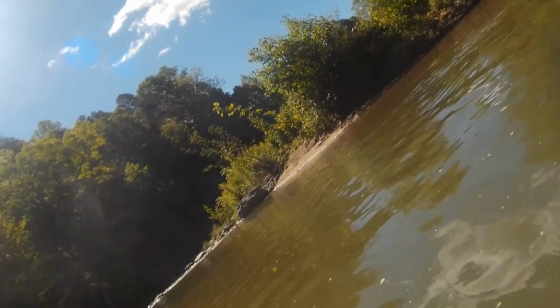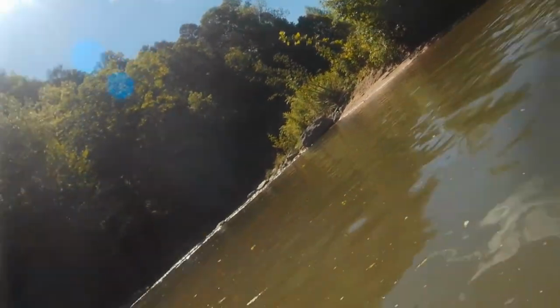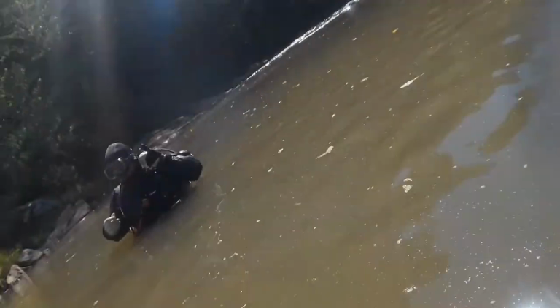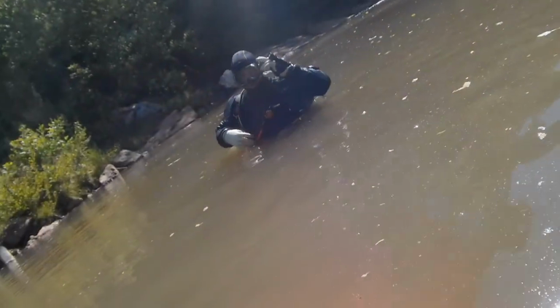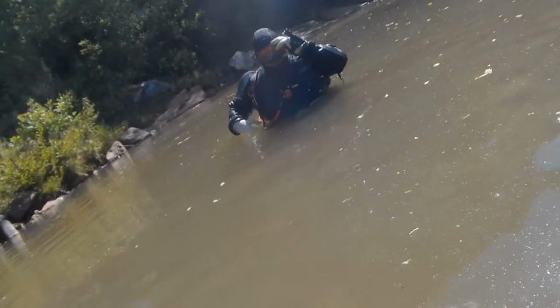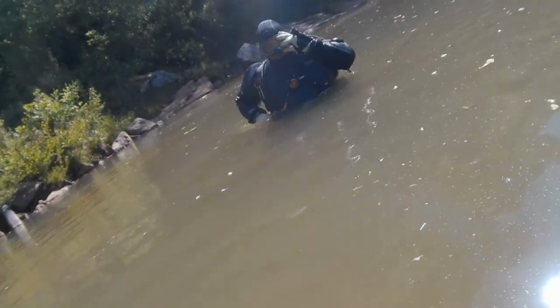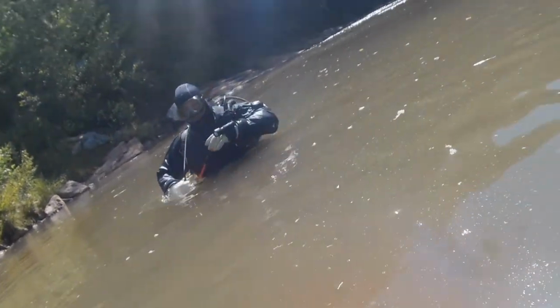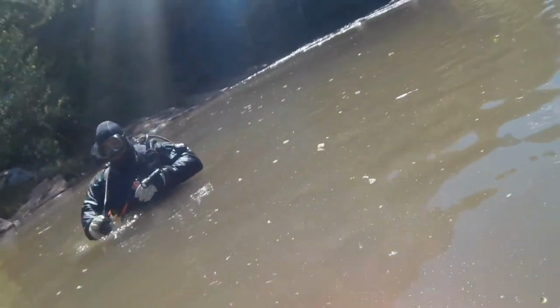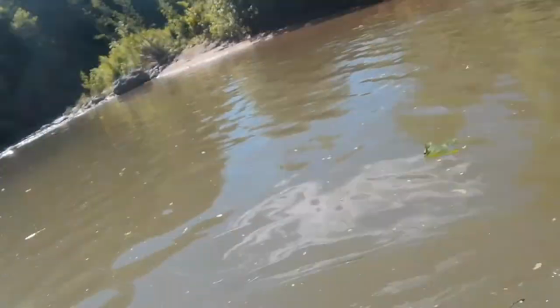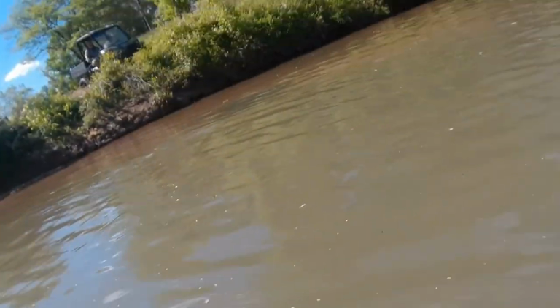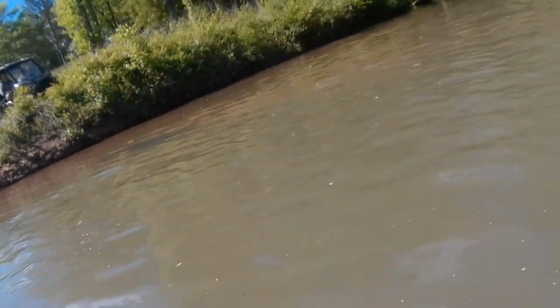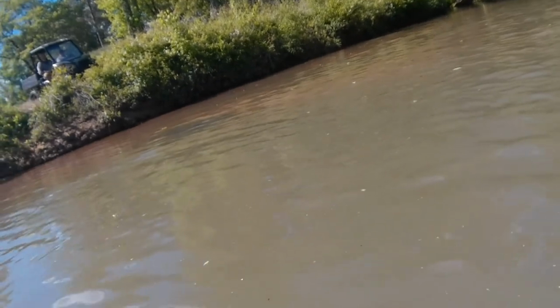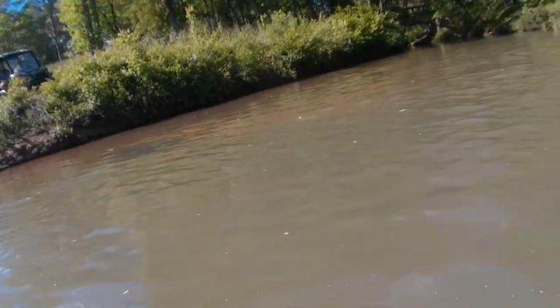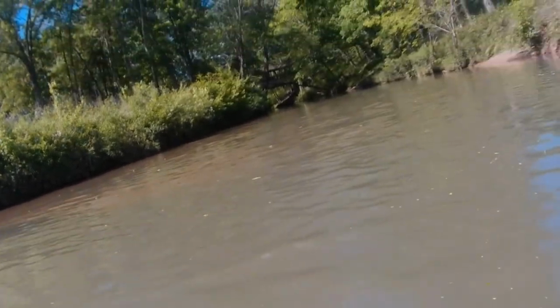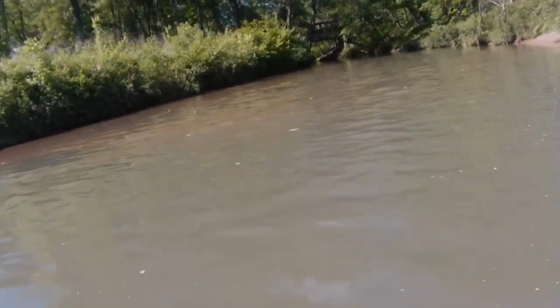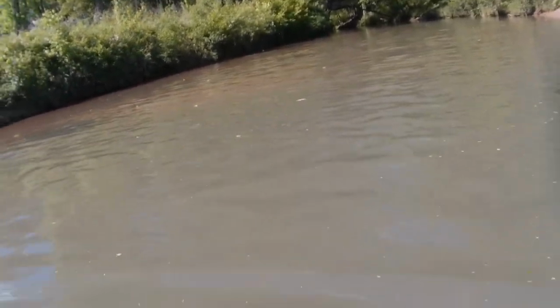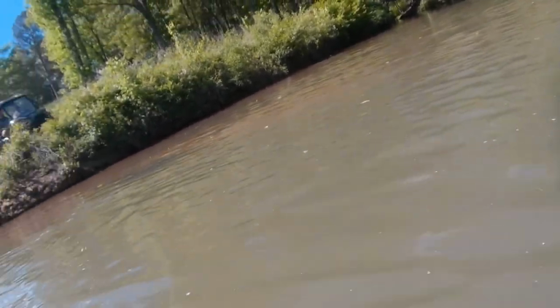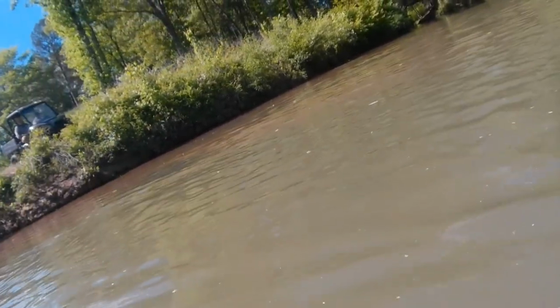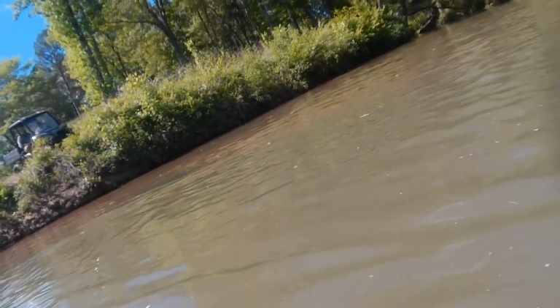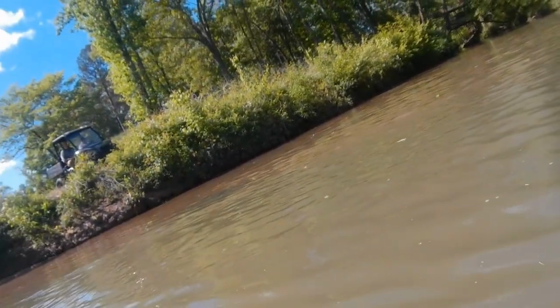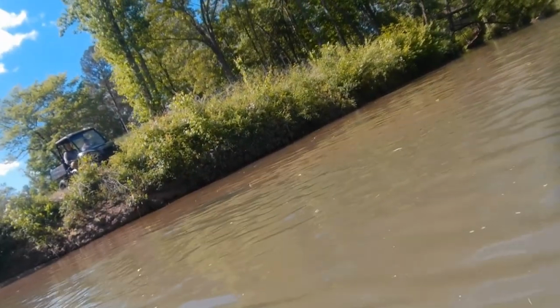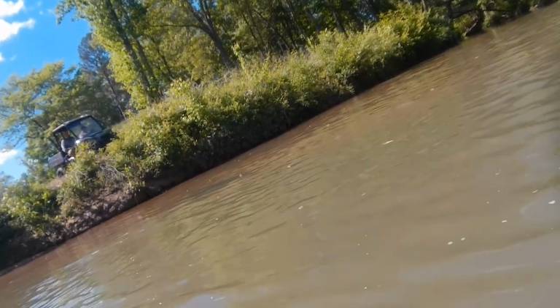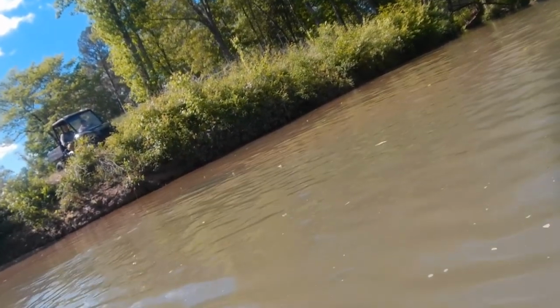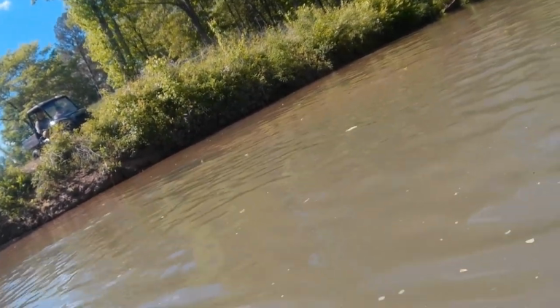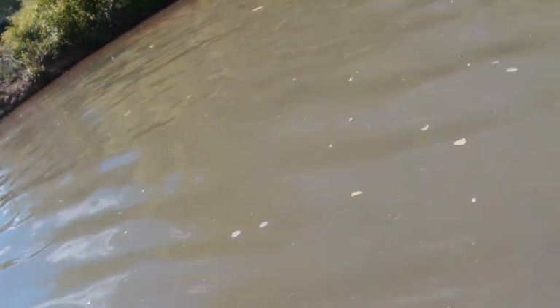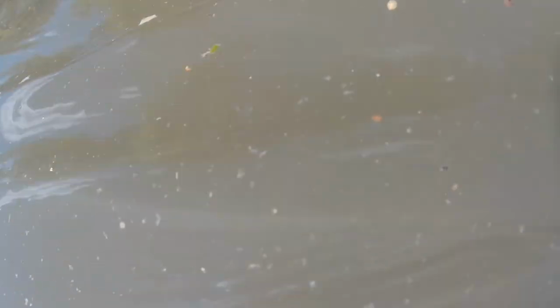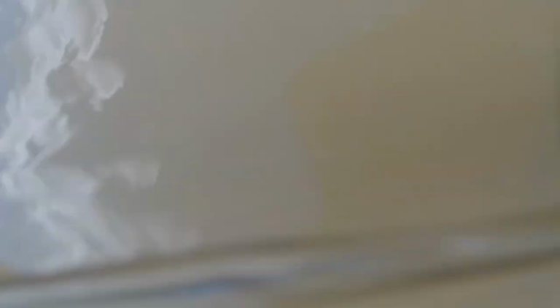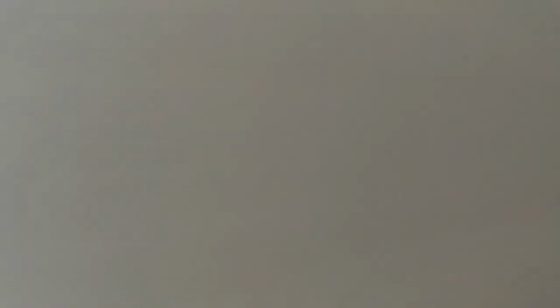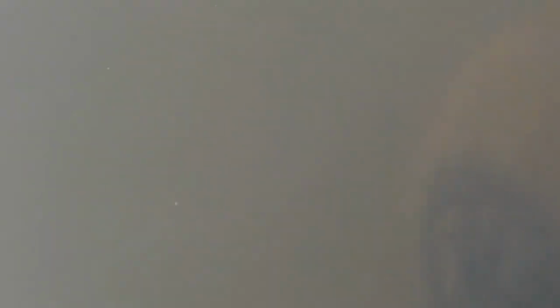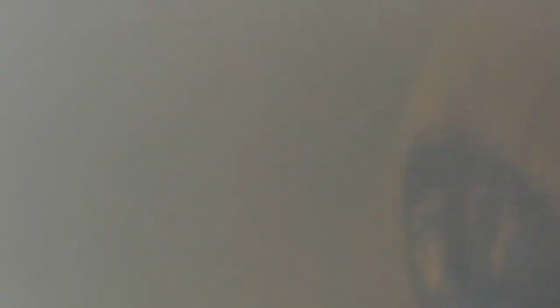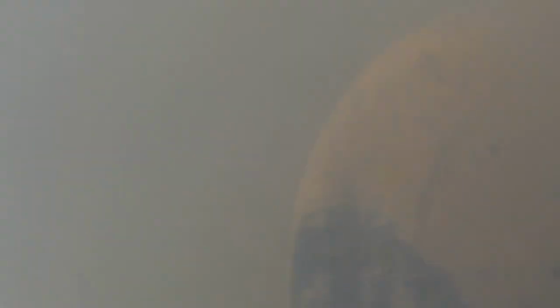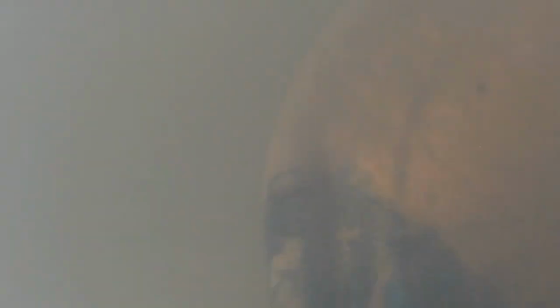Normally it's a lot clearer here because the current's usually ripping. We barely have a current today. You can see the water moving, but it's nowhere near what it used to be.